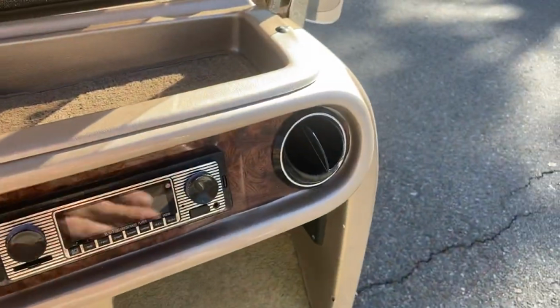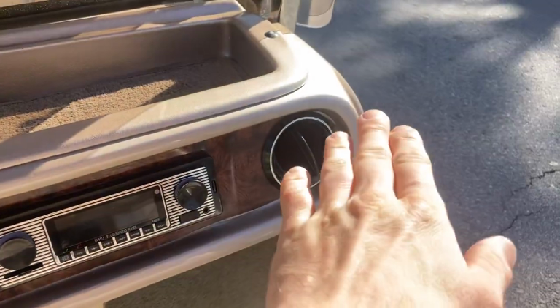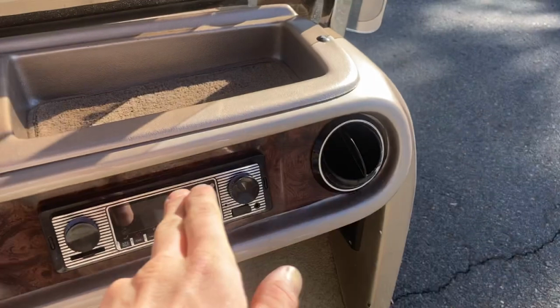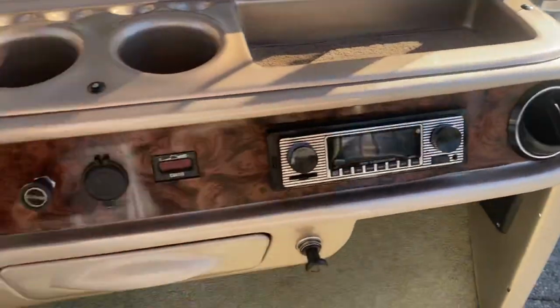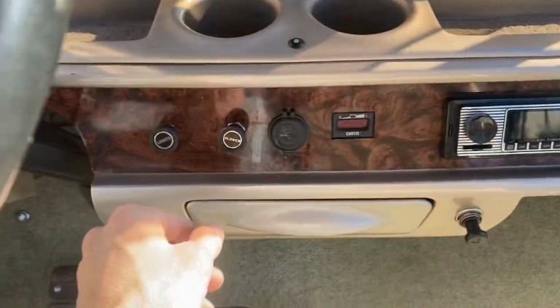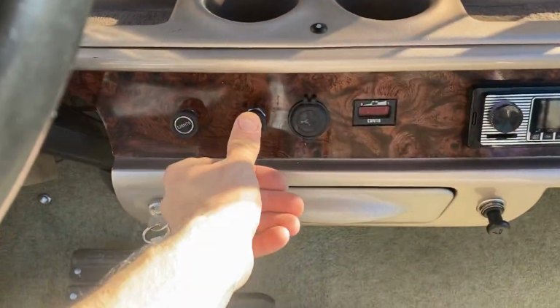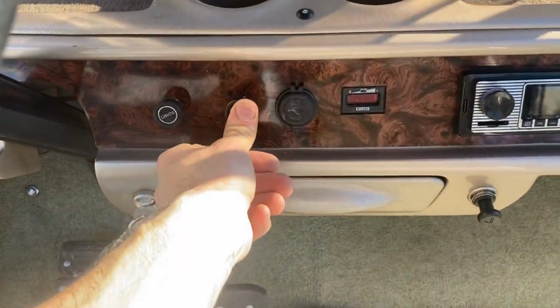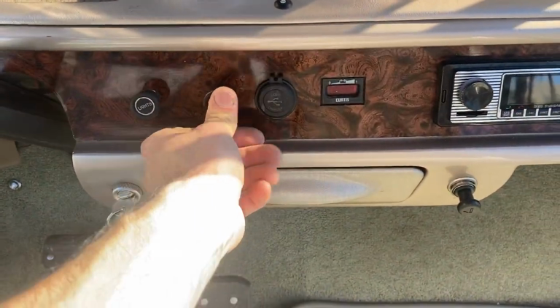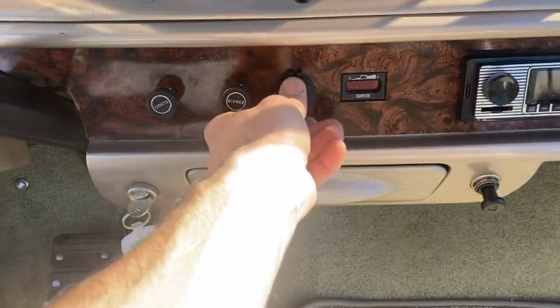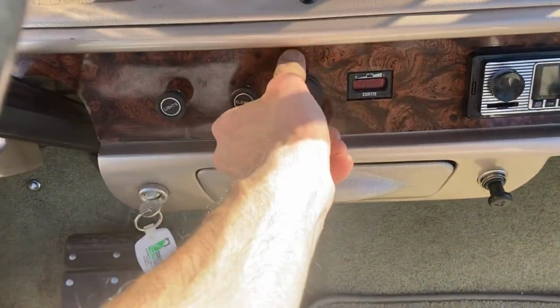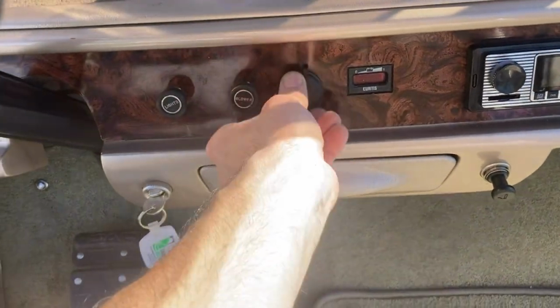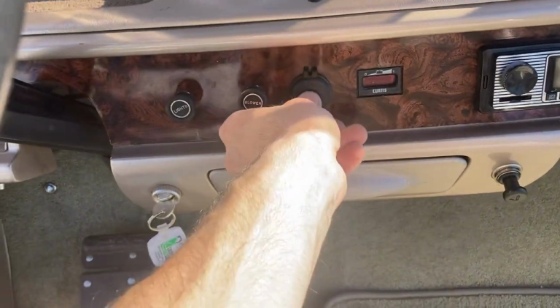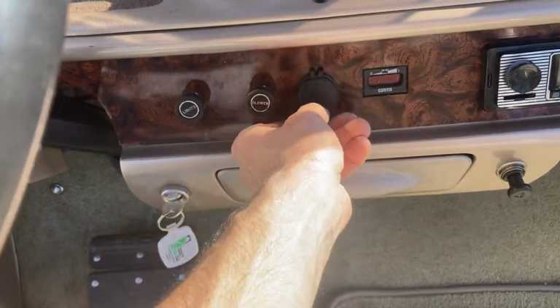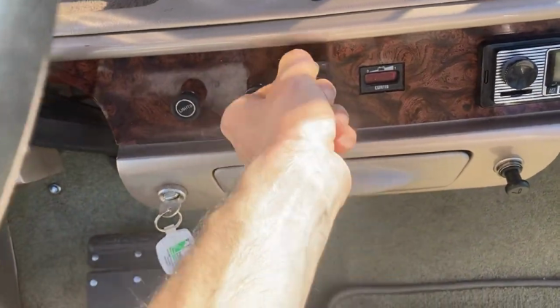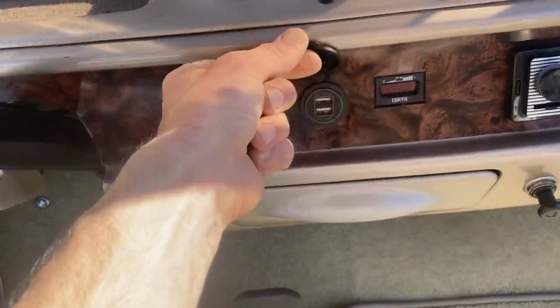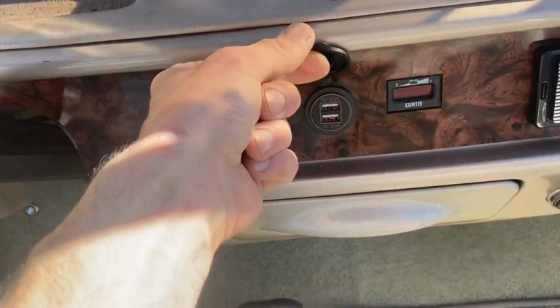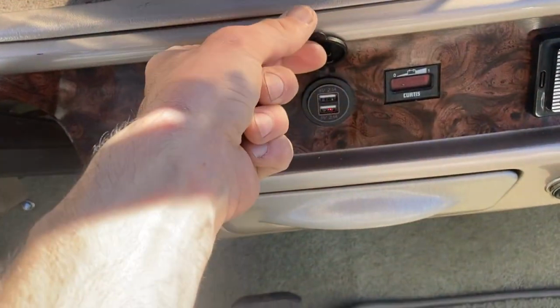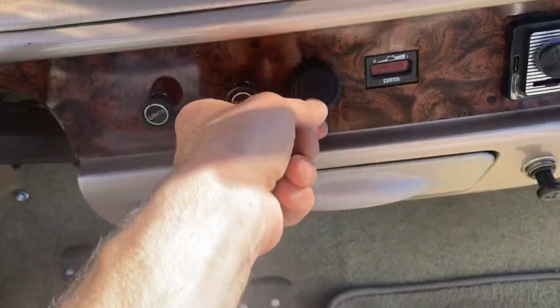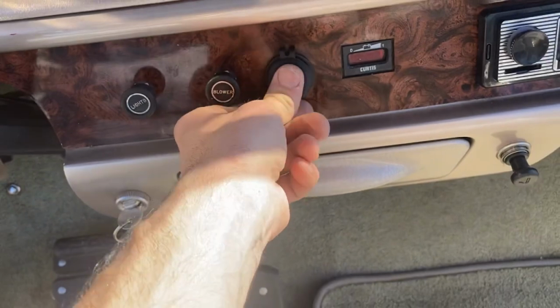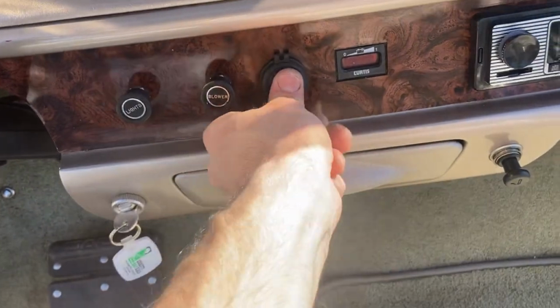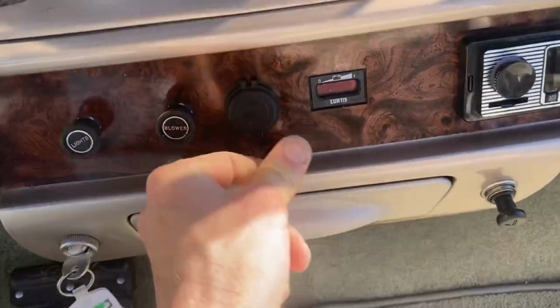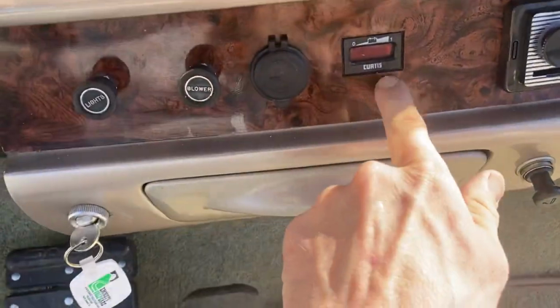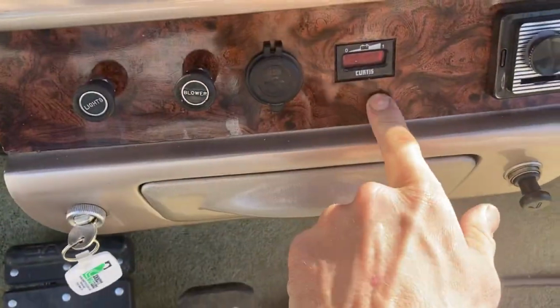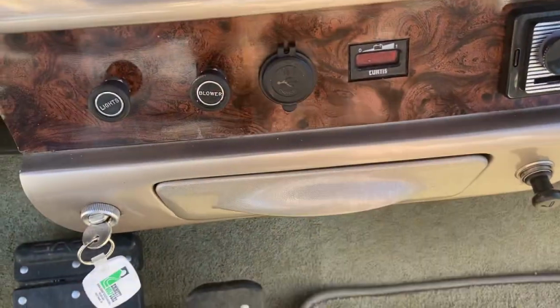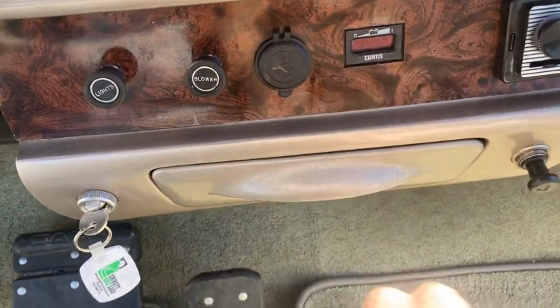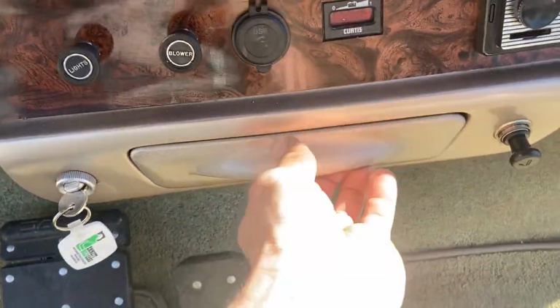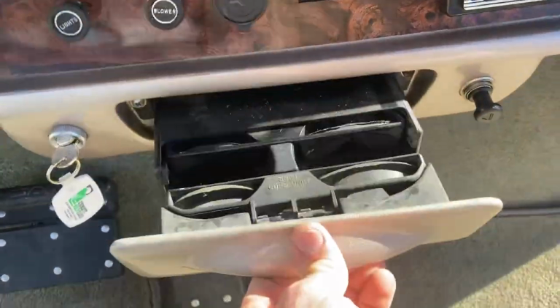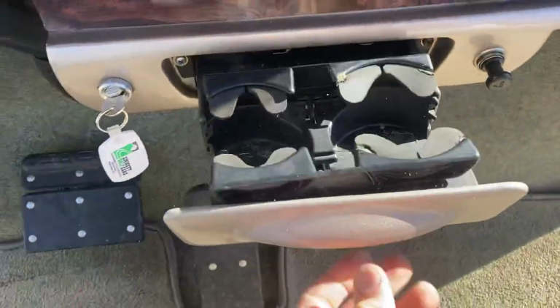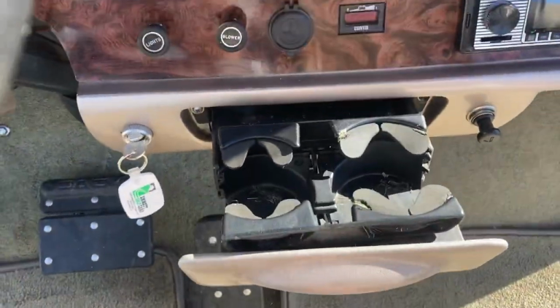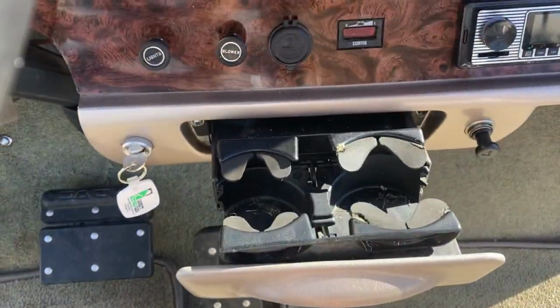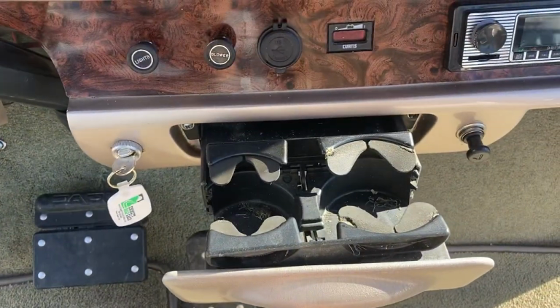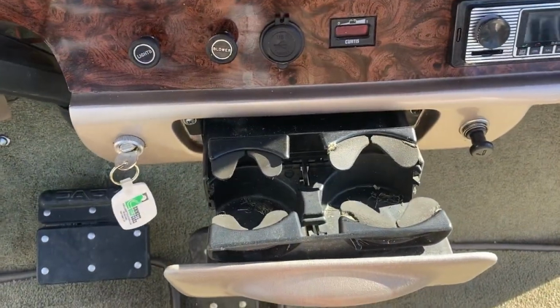Lower motor, fans. Right here you've got a USB. Stated charge meter. Right up under here you got your cup holders.